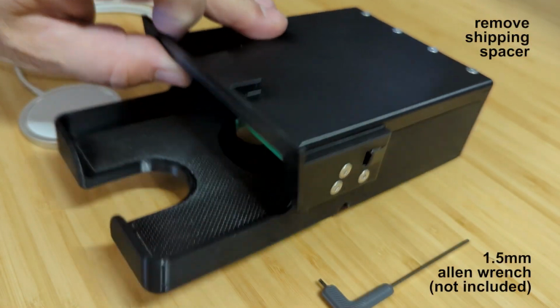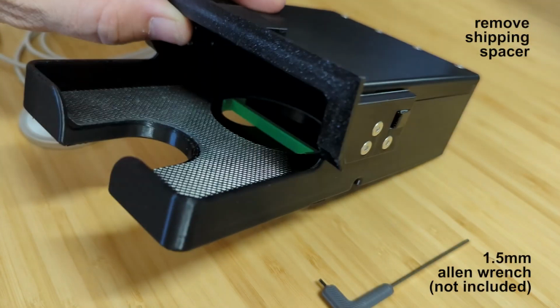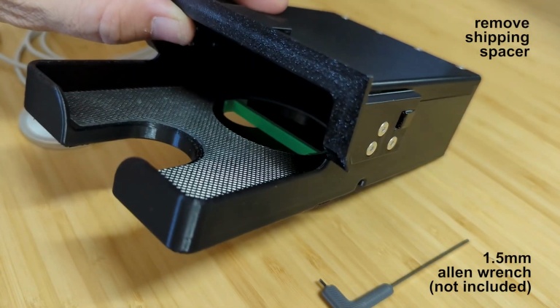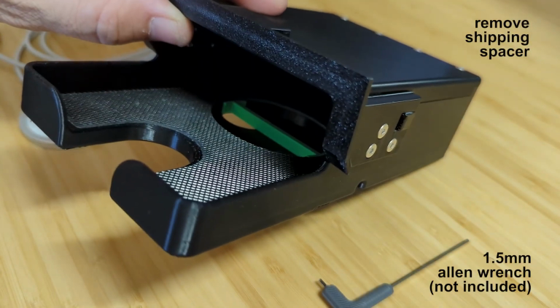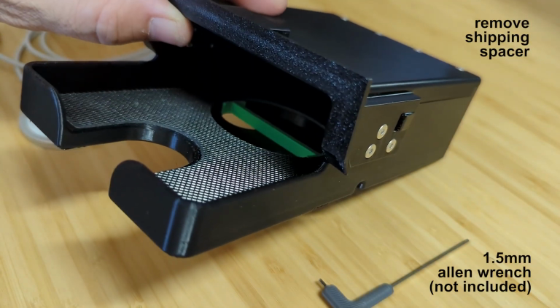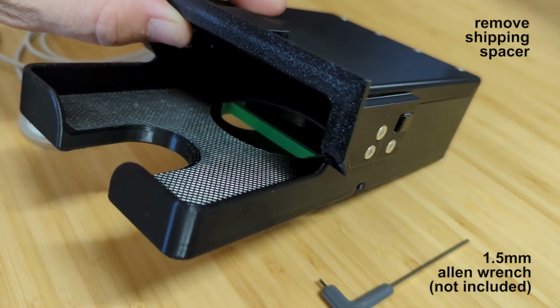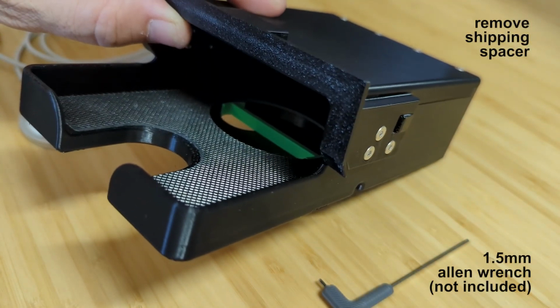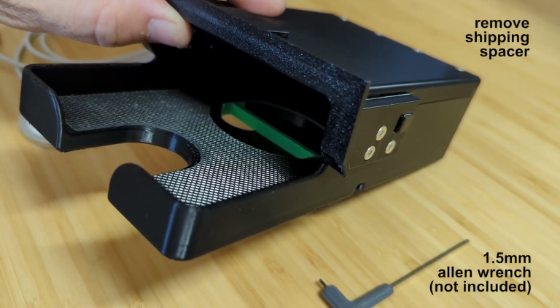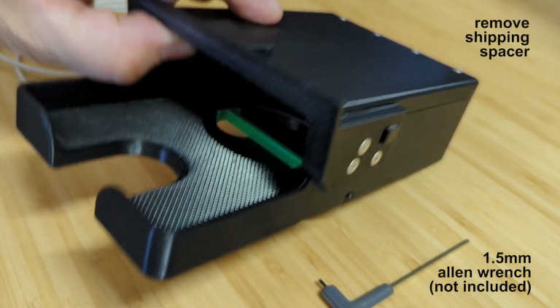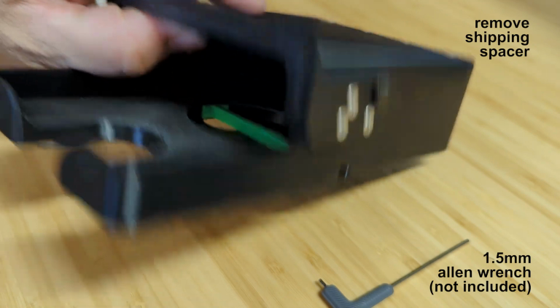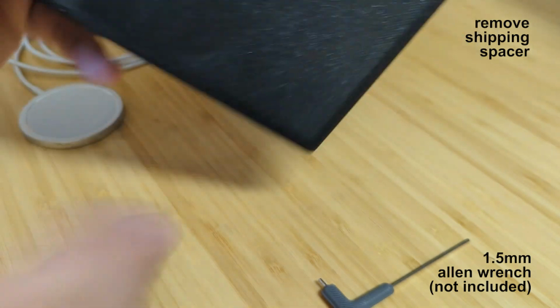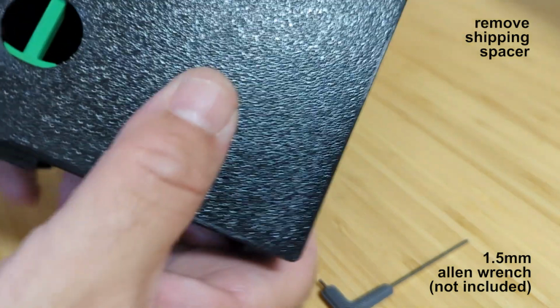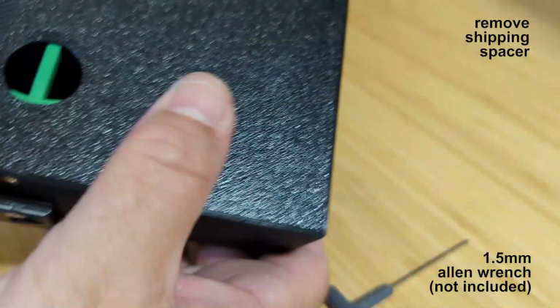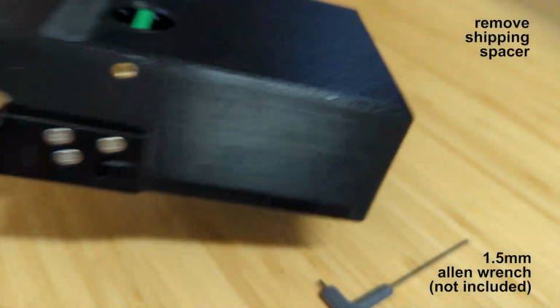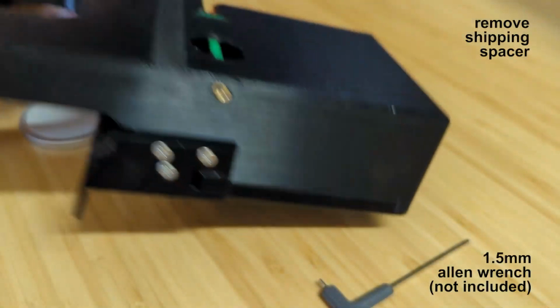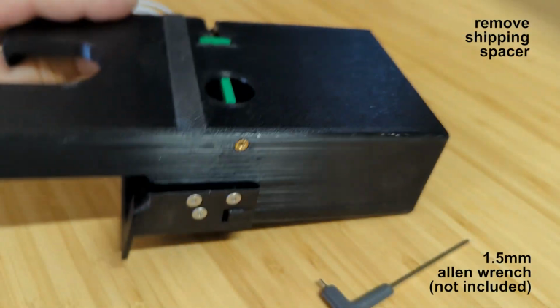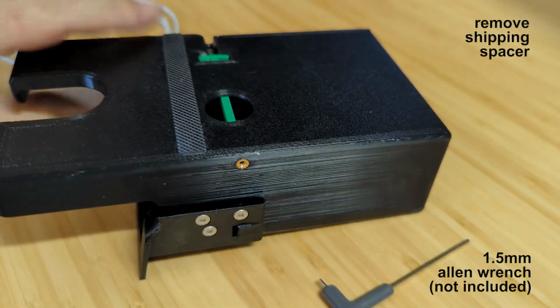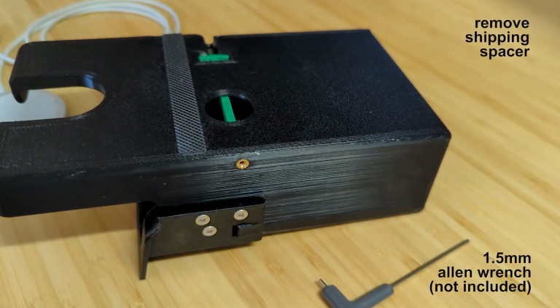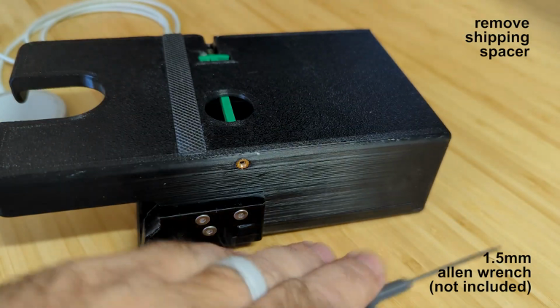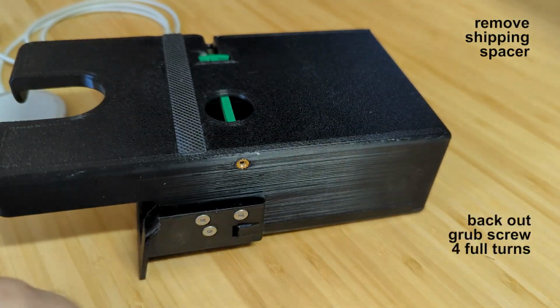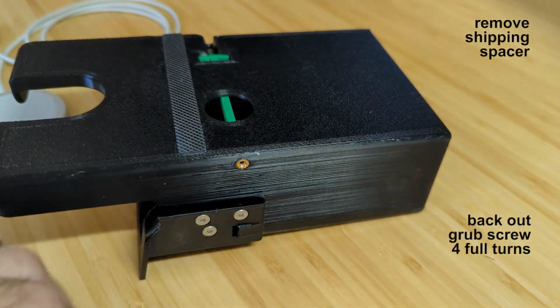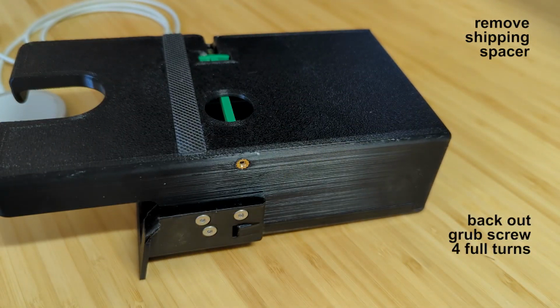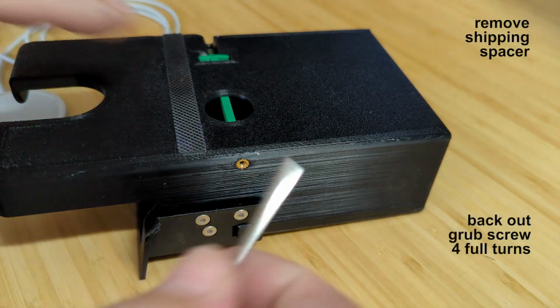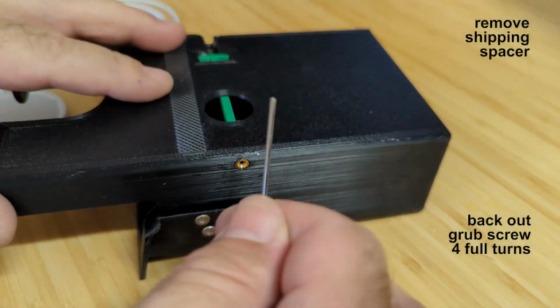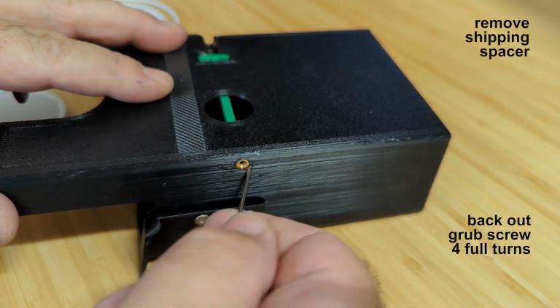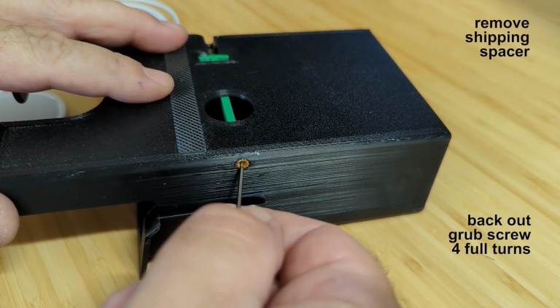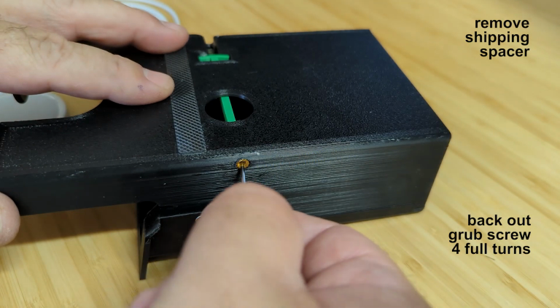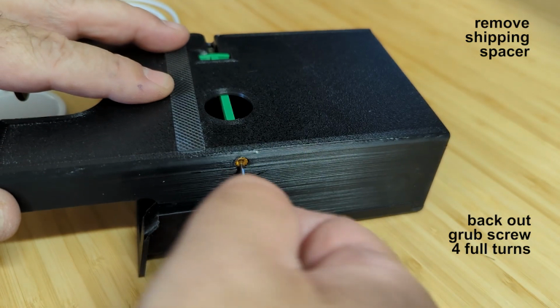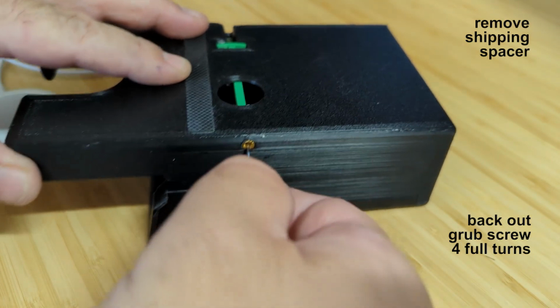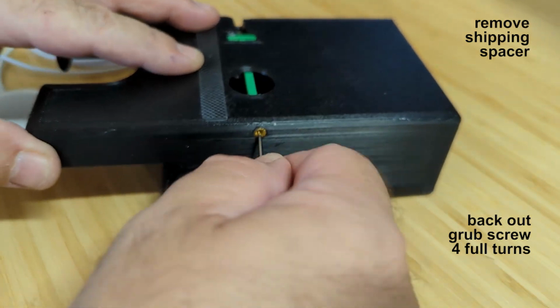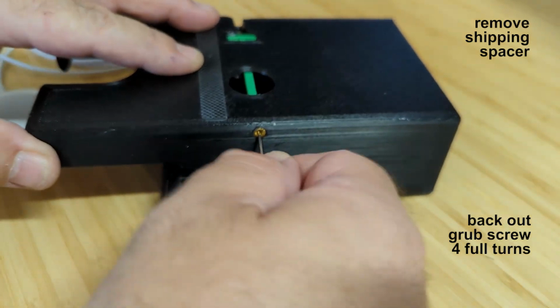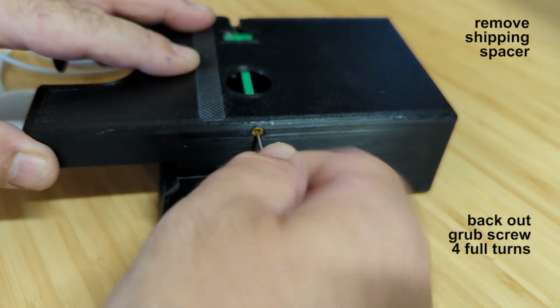The charging cubby ships with a green dog-bone shaped spacer that keeps the small plastic clamping block from falling out during transportation. You will need to remove the green spacer before you can install the charger.